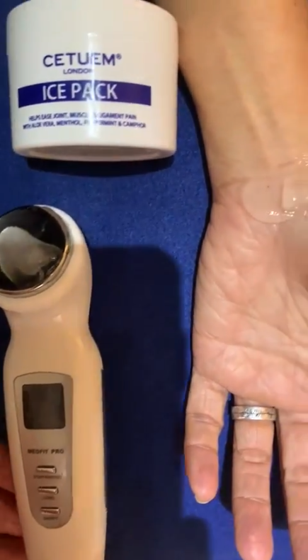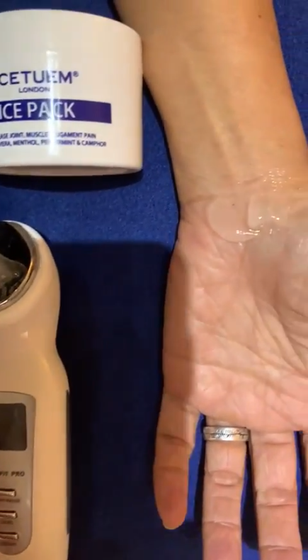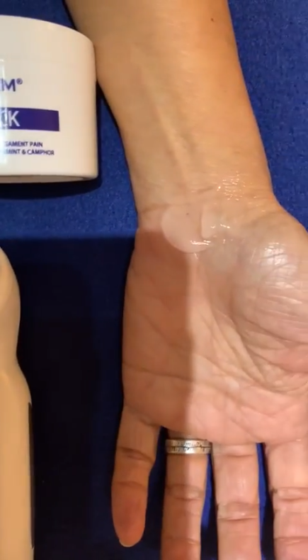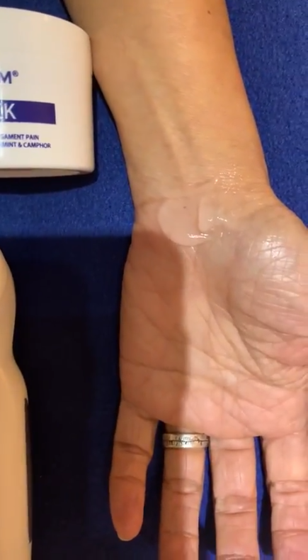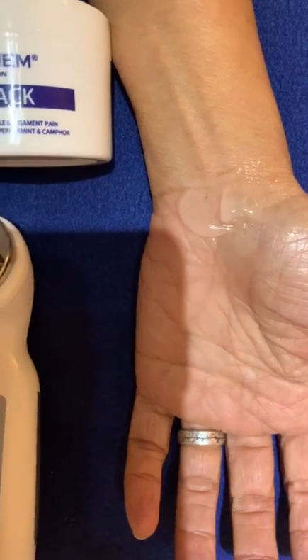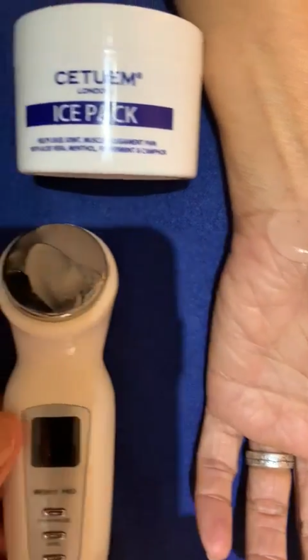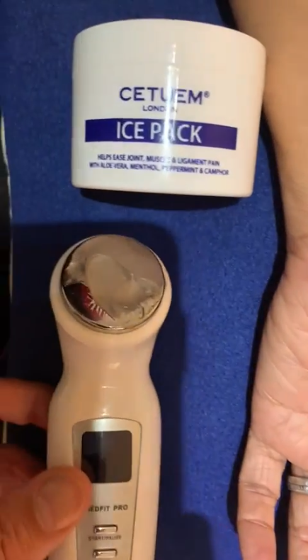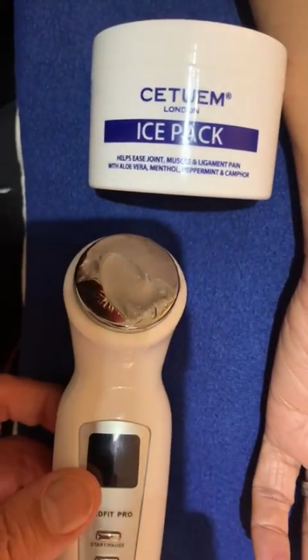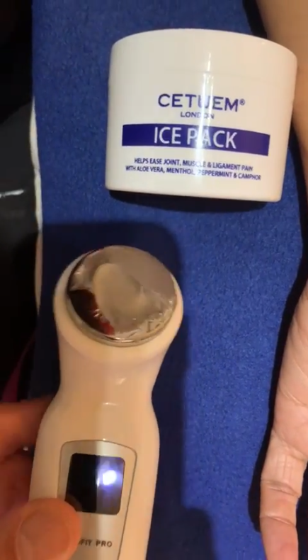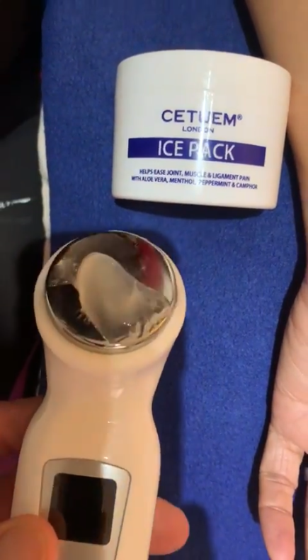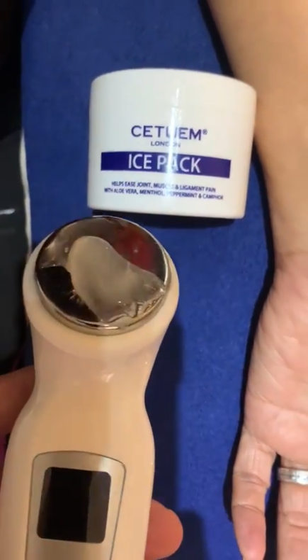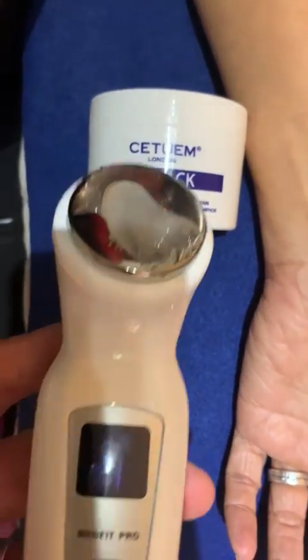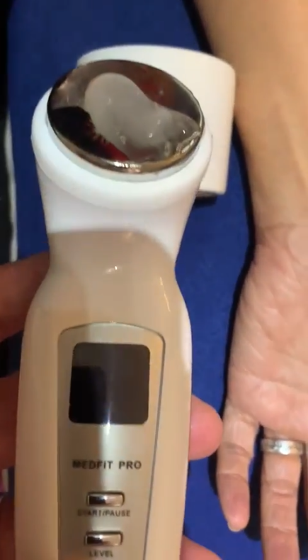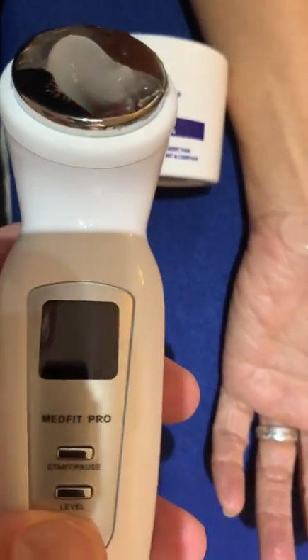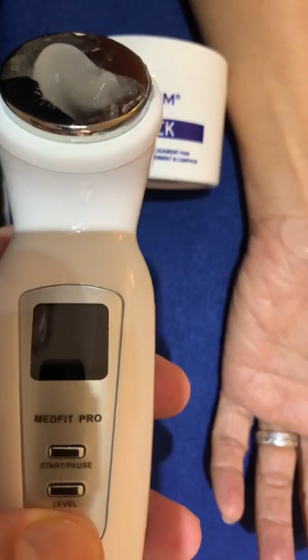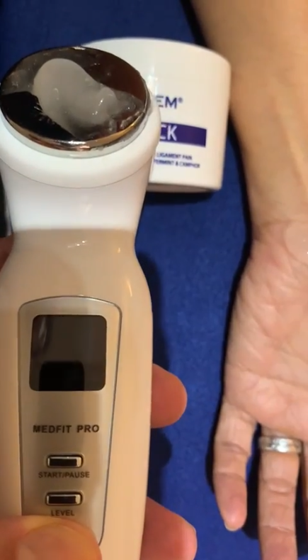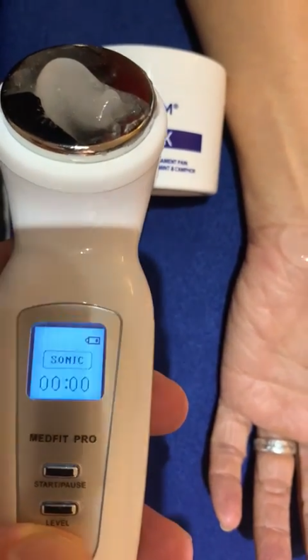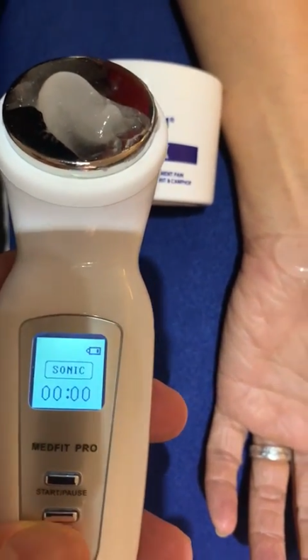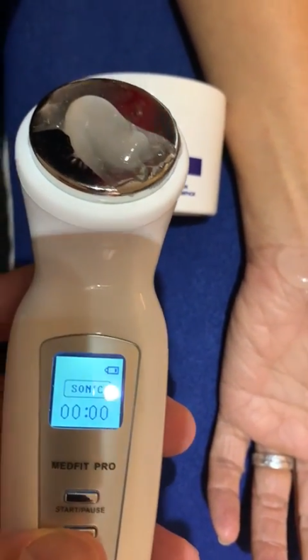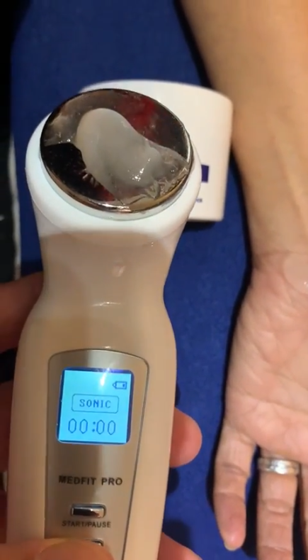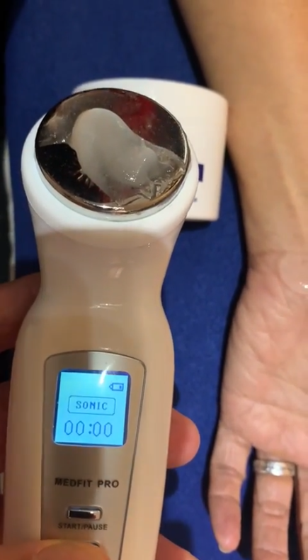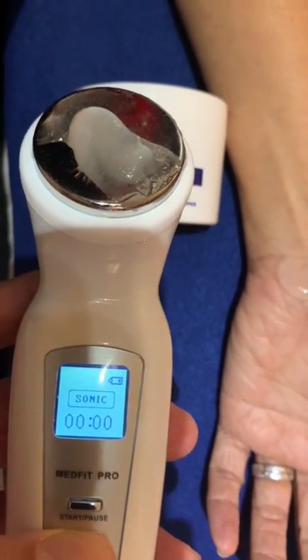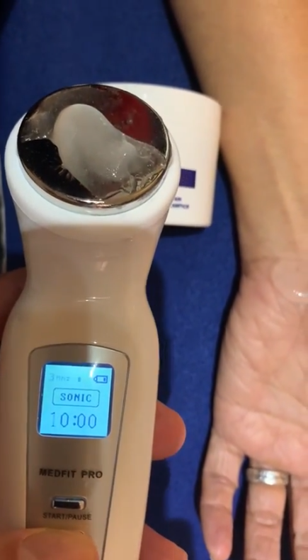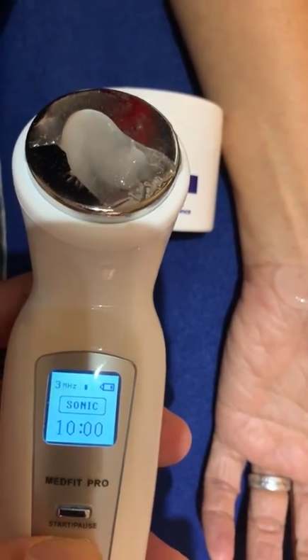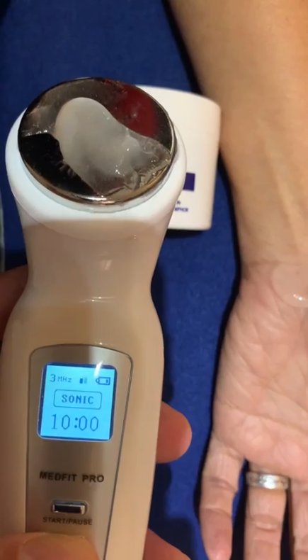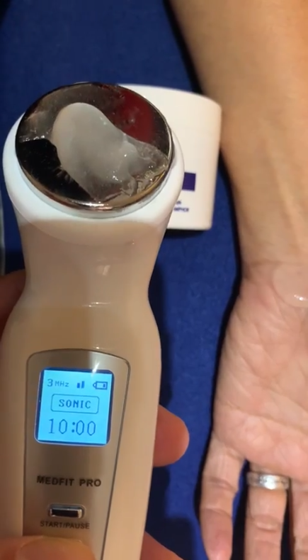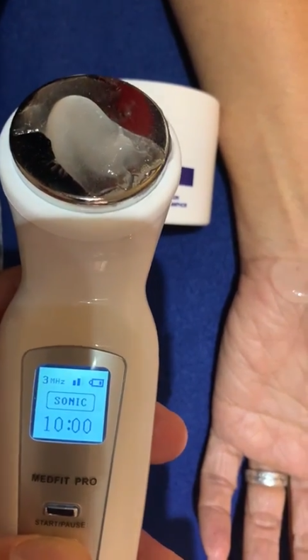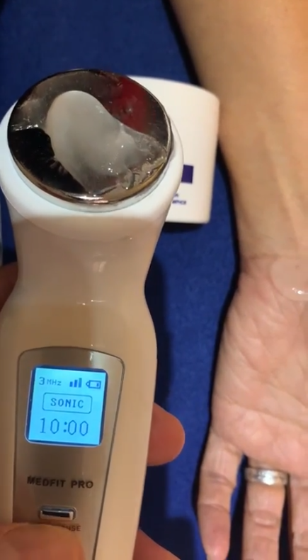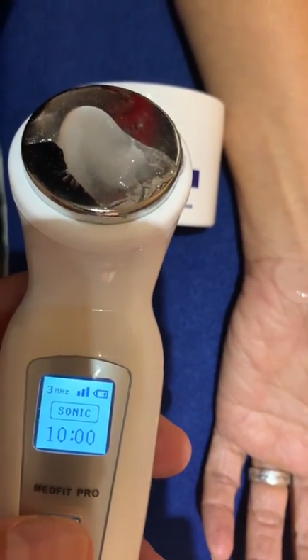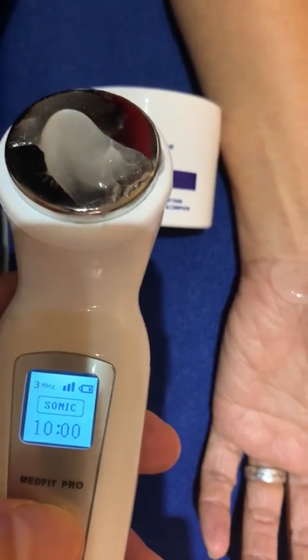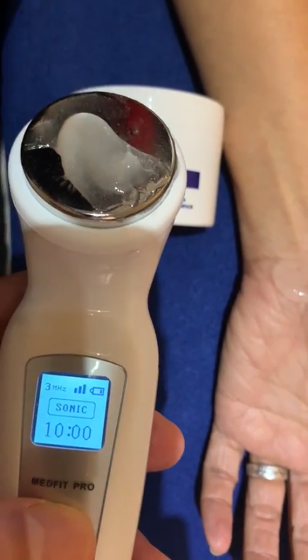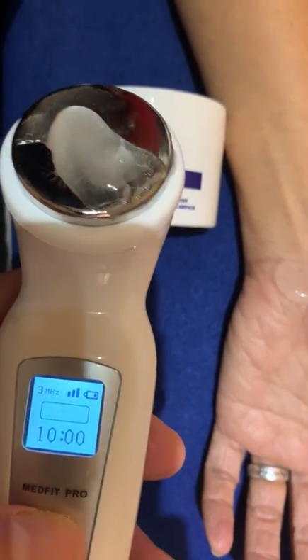Gel is placed on the affected area and also on the end of the probe. Switch the ultrasound machine on, the screen illuminates, set to level three, and click the on button.